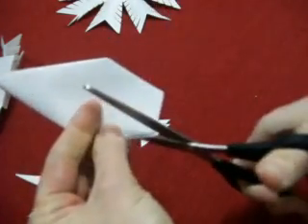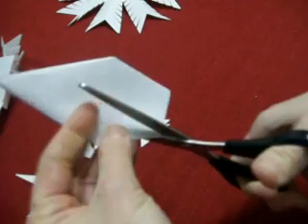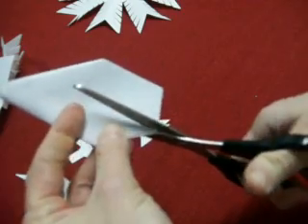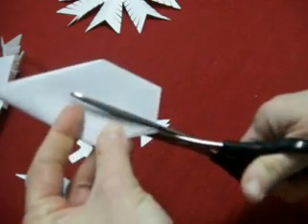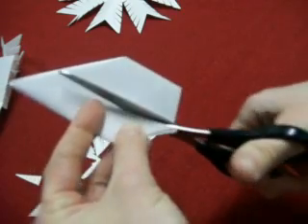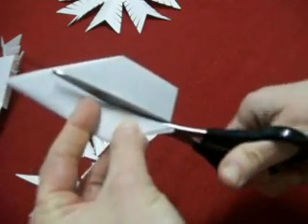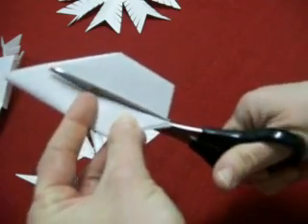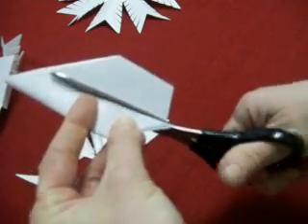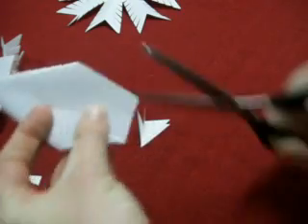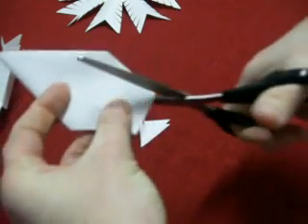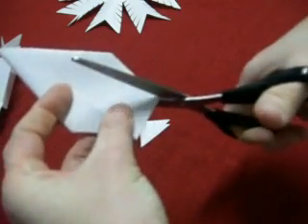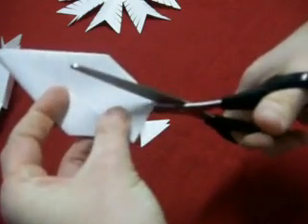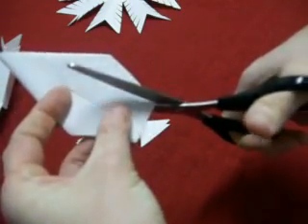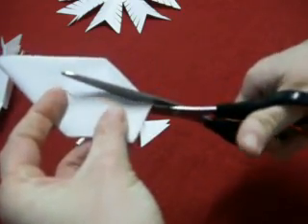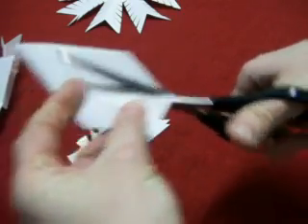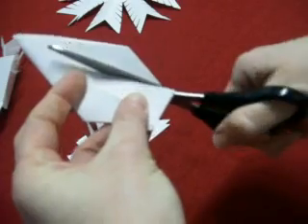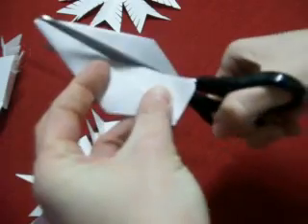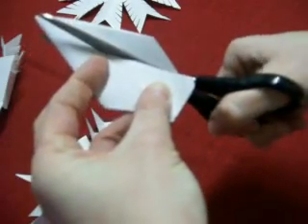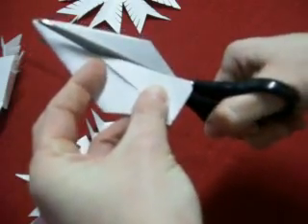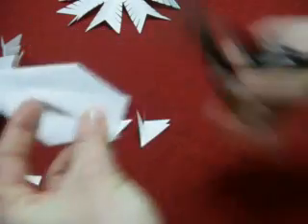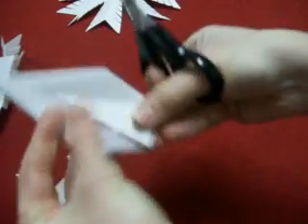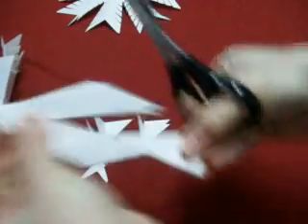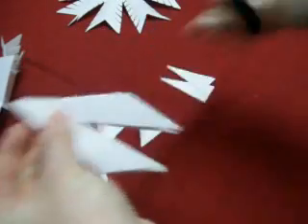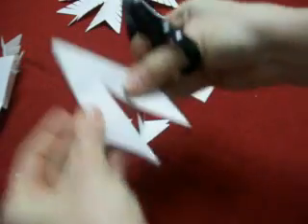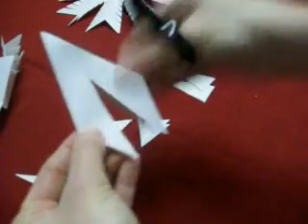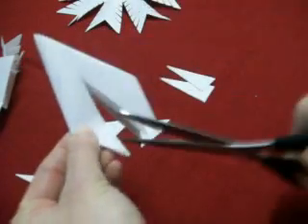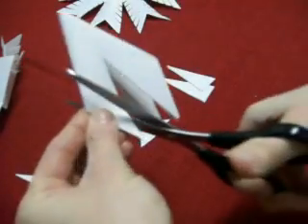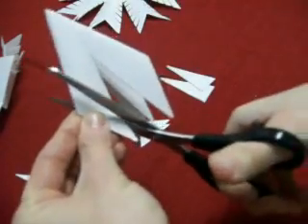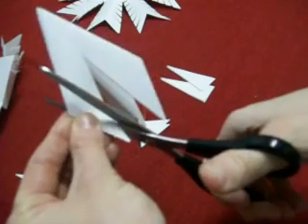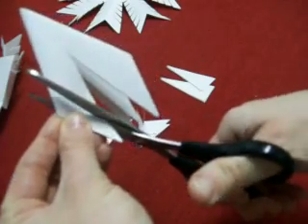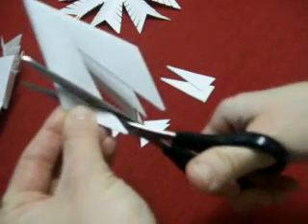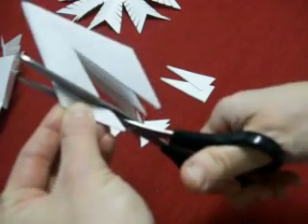Then cut out triangles starting from the points of where you had just cut on the edge. Then cut slits about a quarter inch apart.